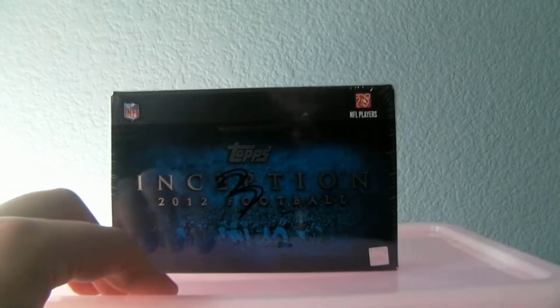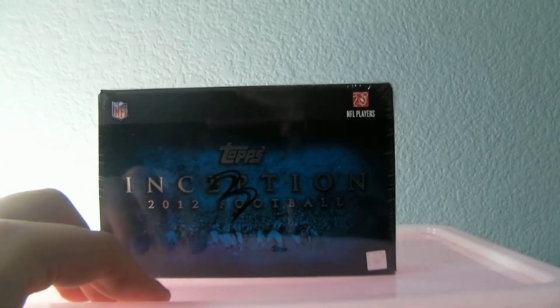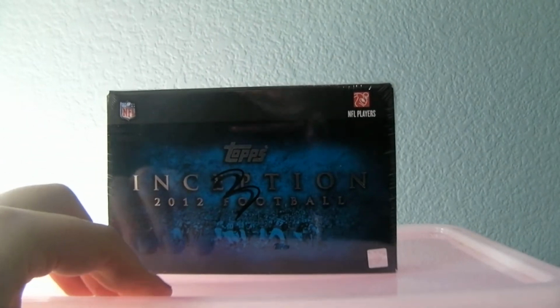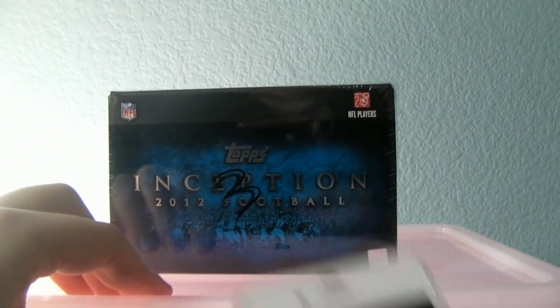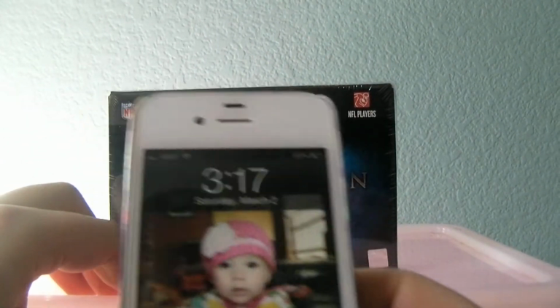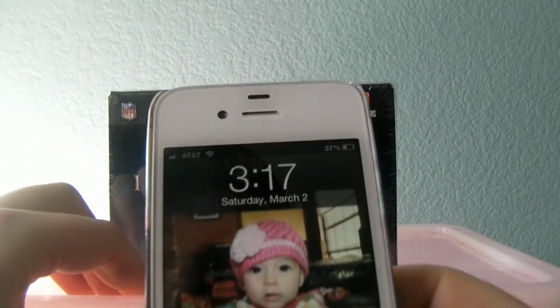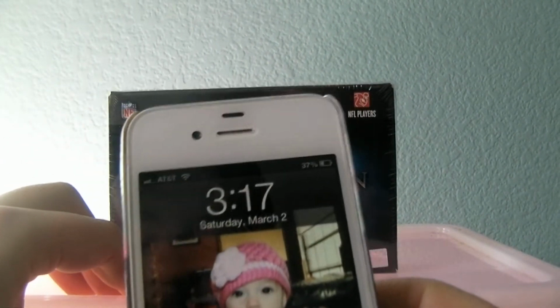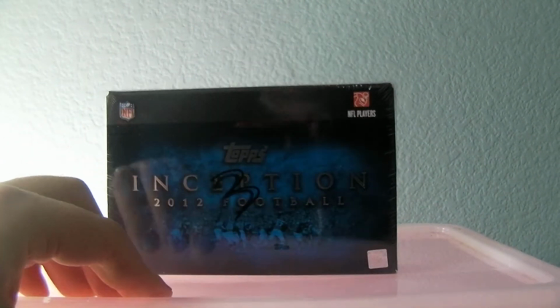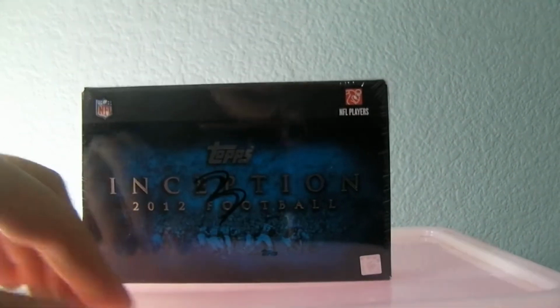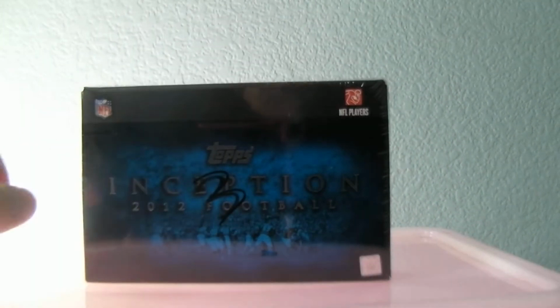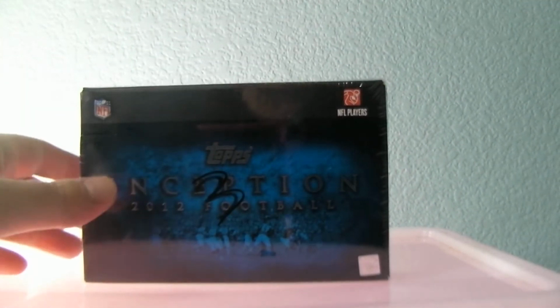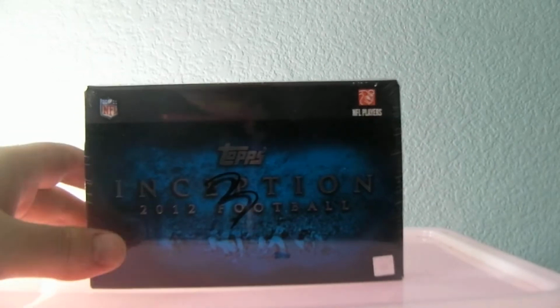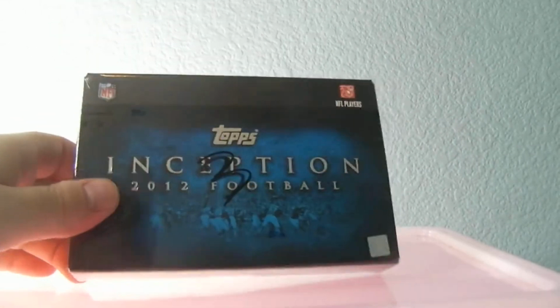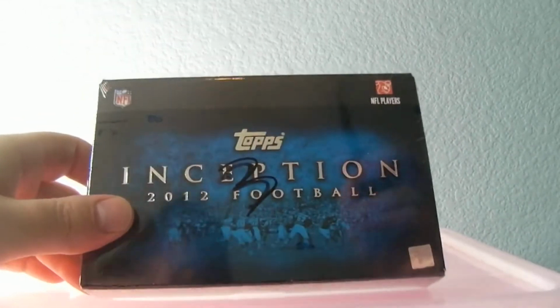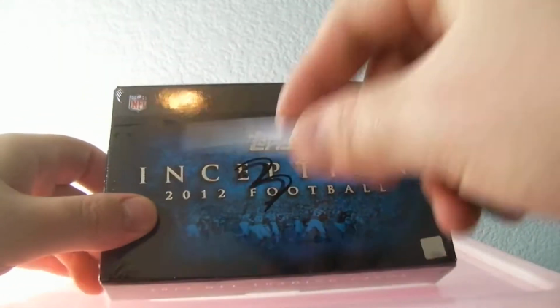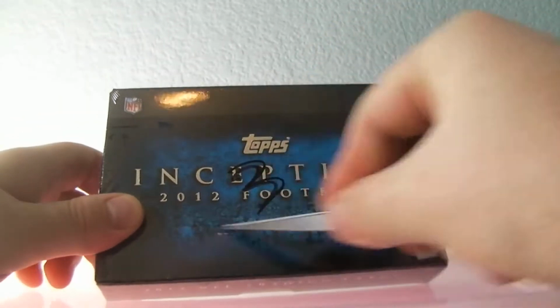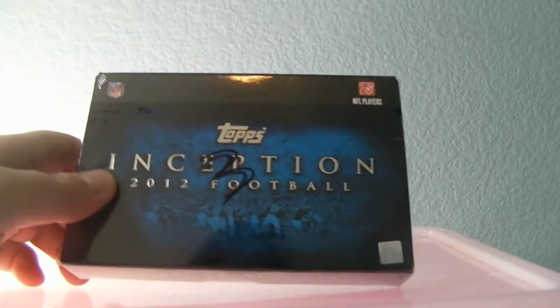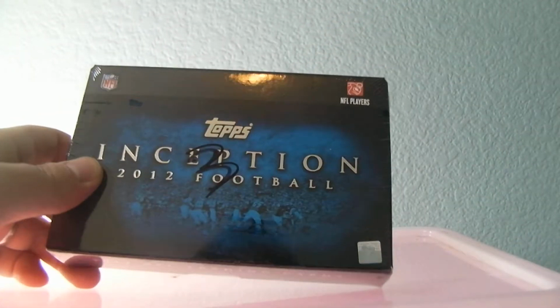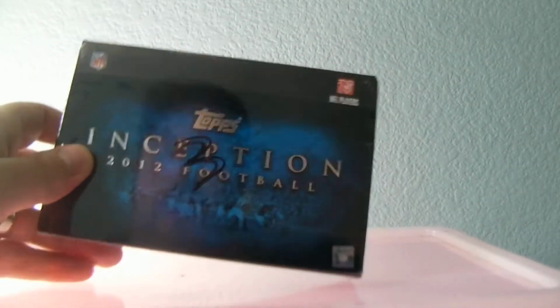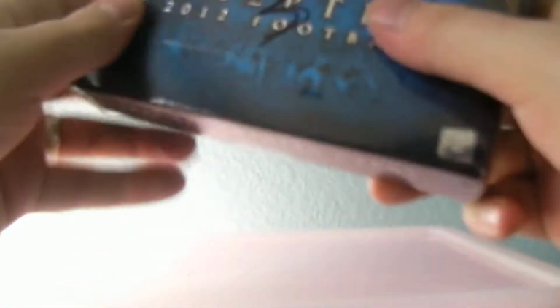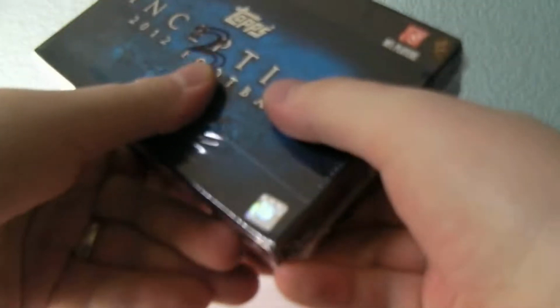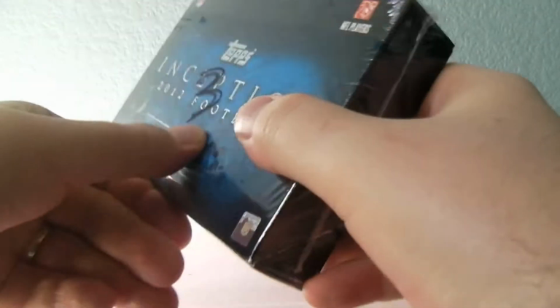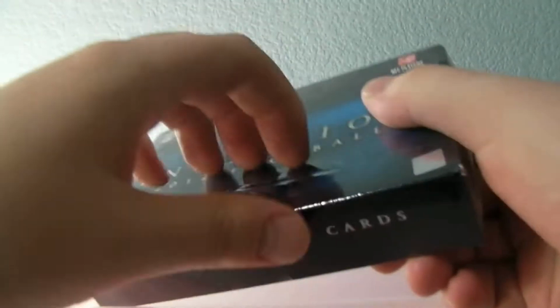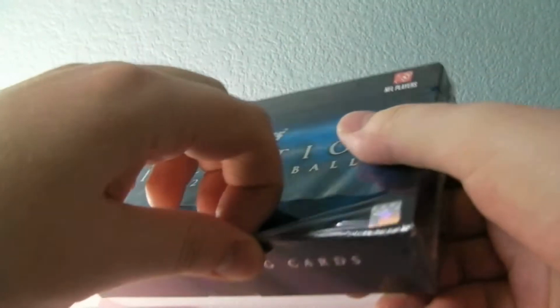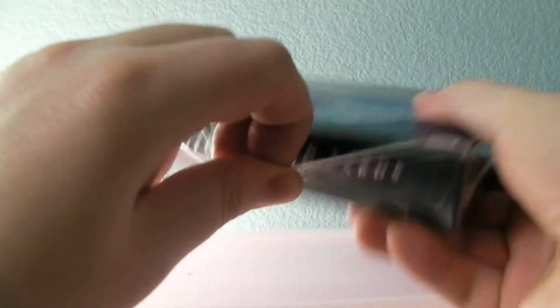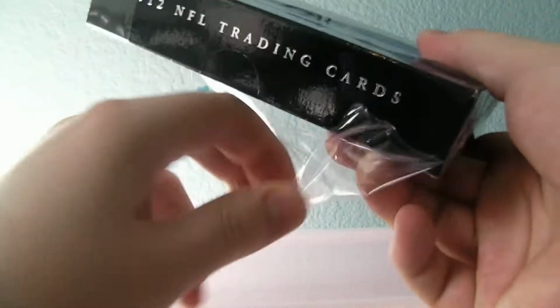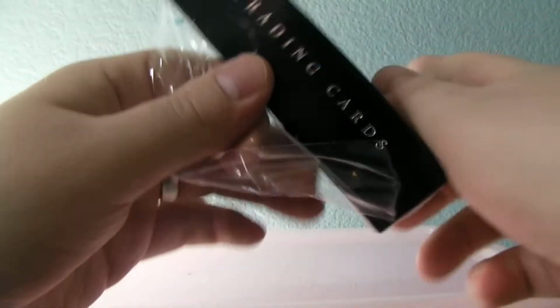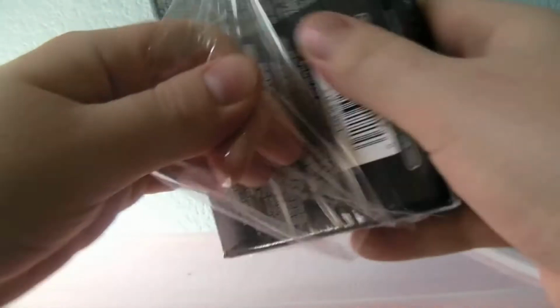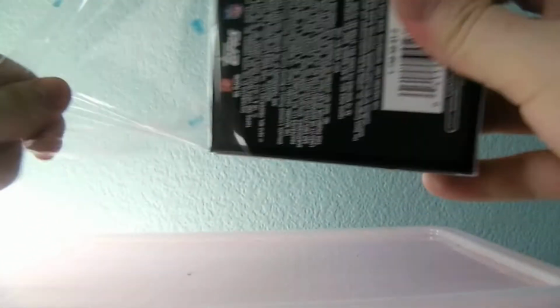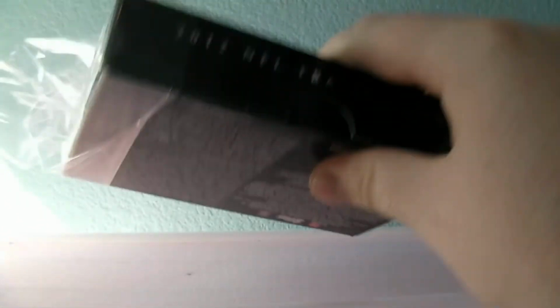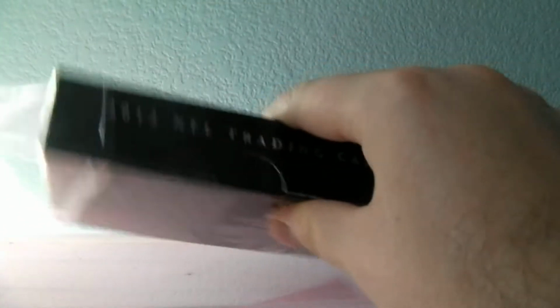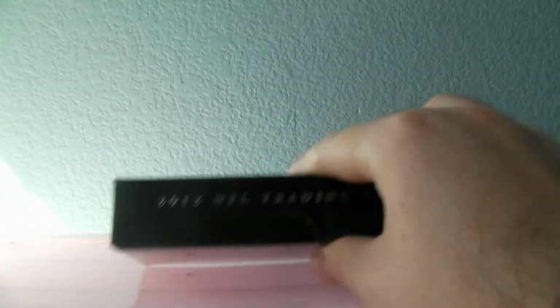All righty guys, it is currently 3:17. It's time for the big box of the day — 2012 Inception, box number three. Quite excited about Inception.